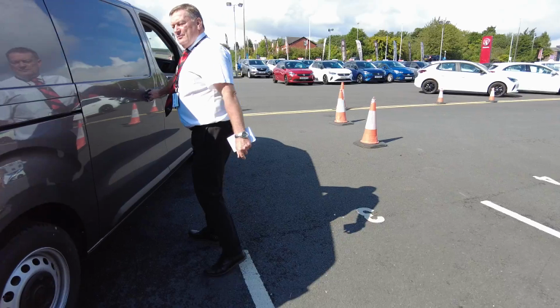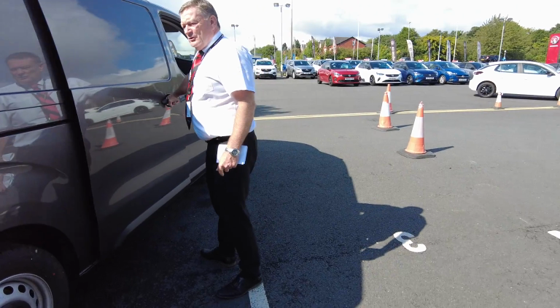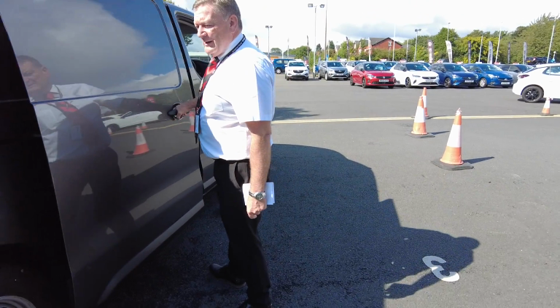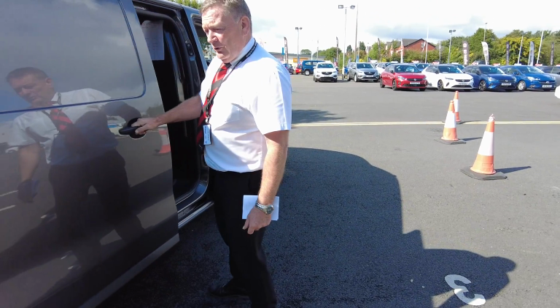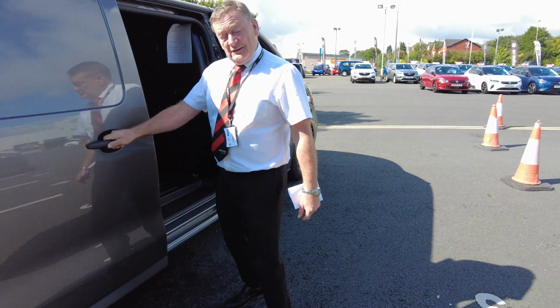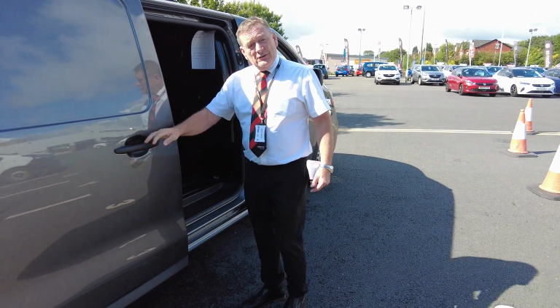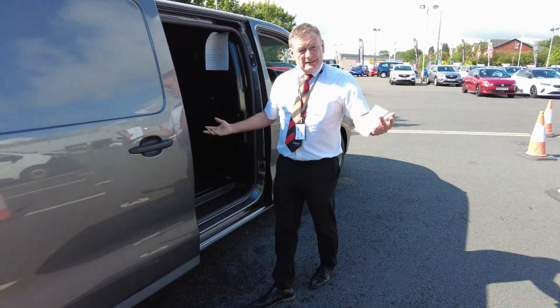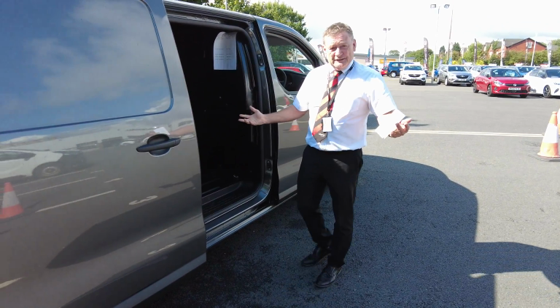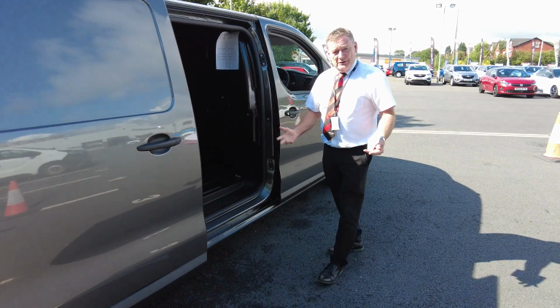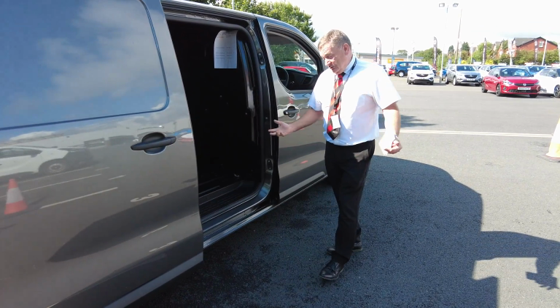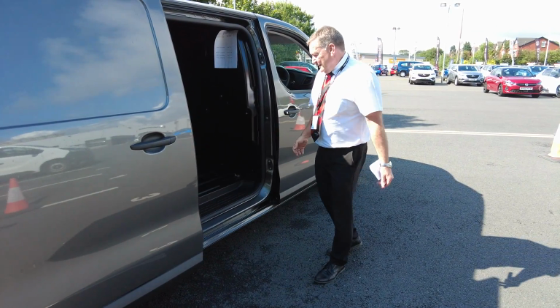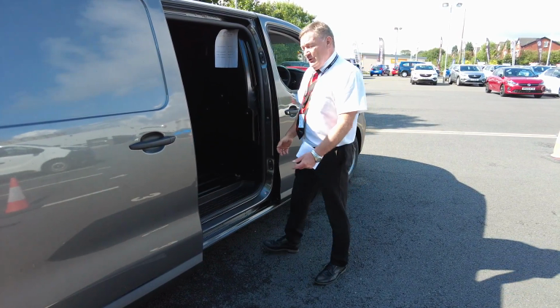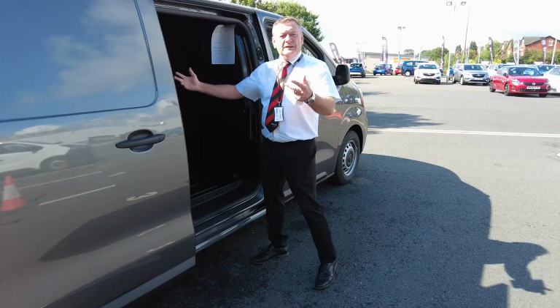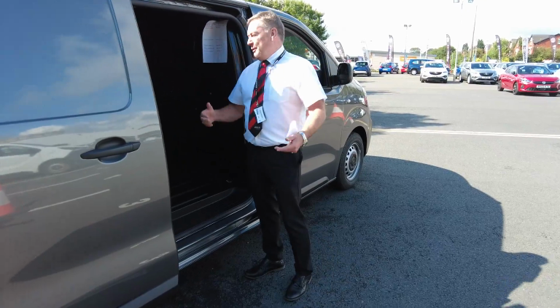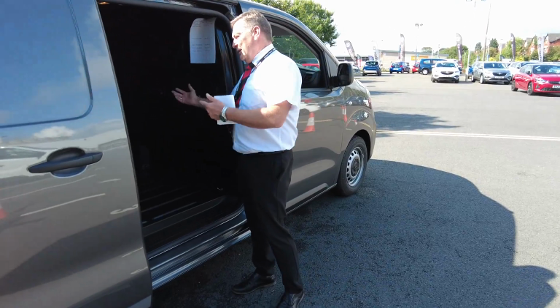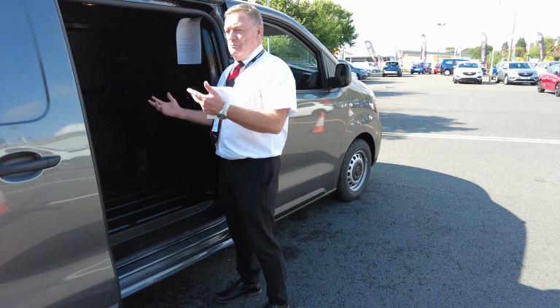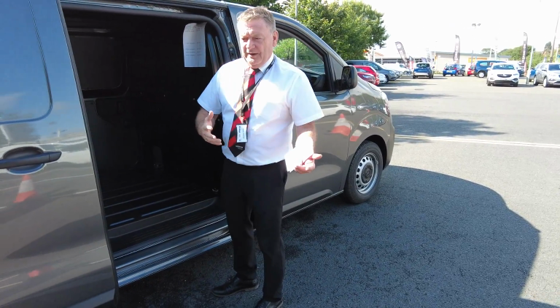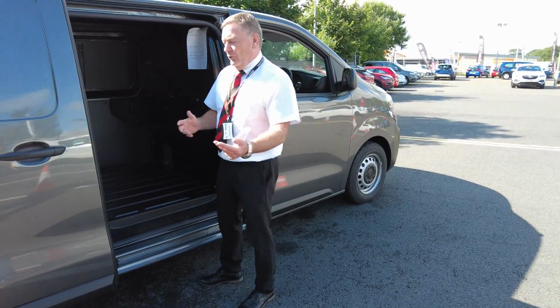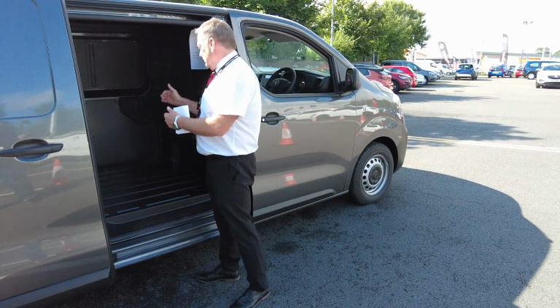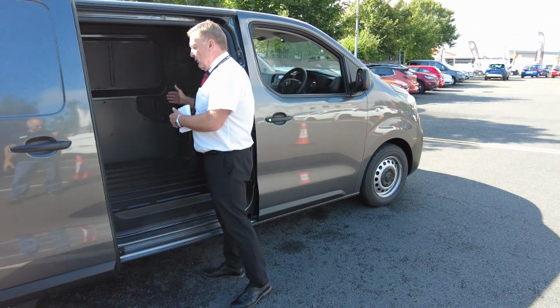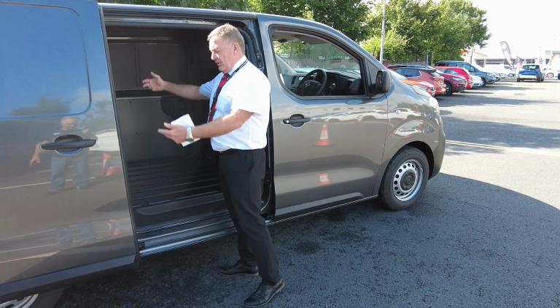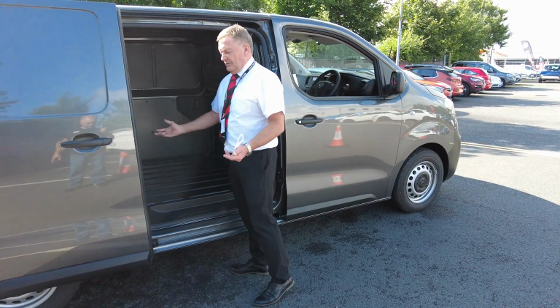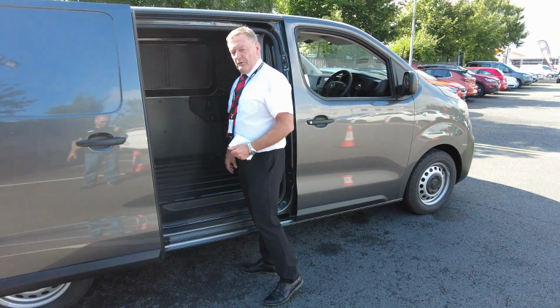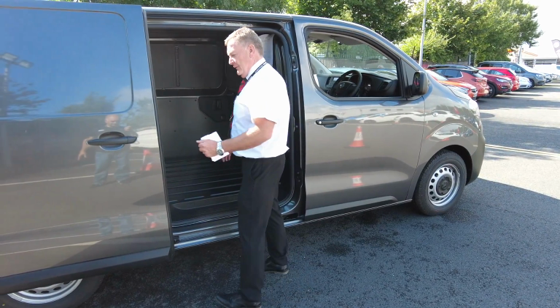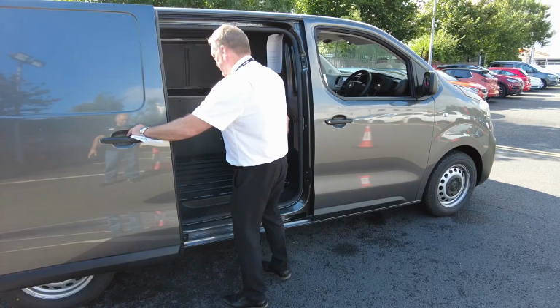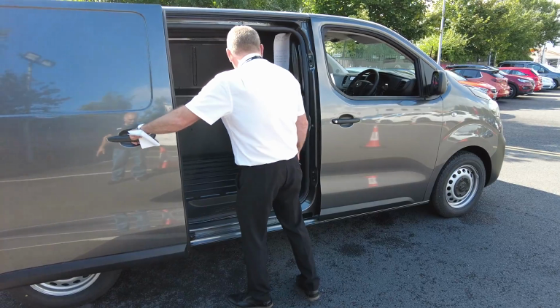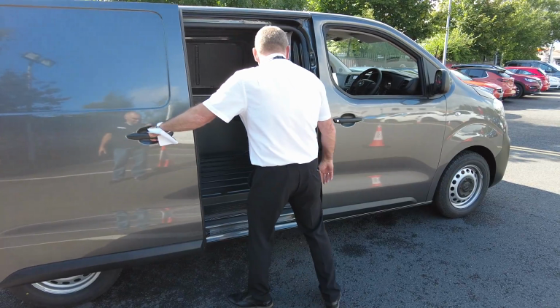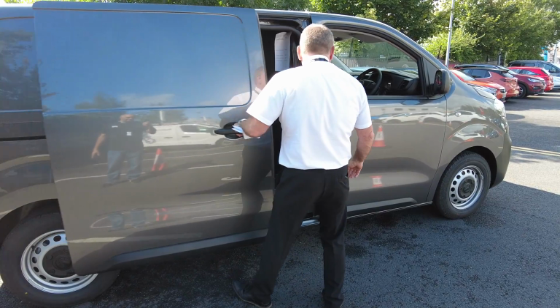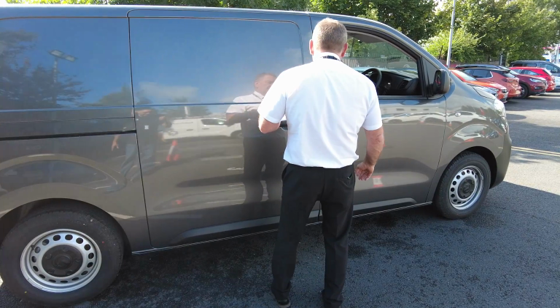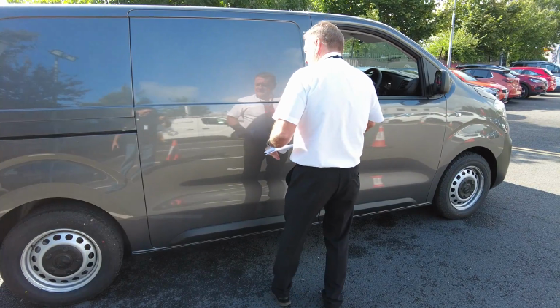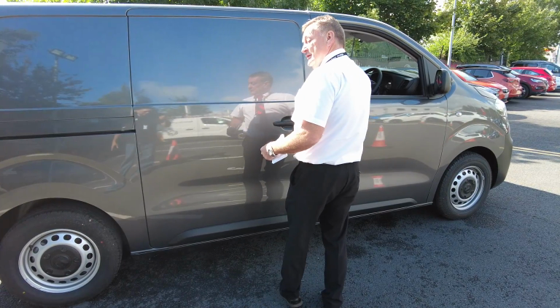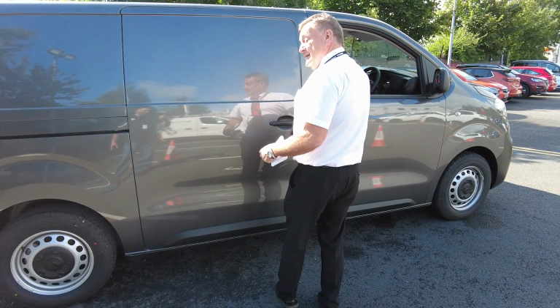It doesn't matter where you park one of these, you've got access all the time, which is great. So if you're going into a tight space, you don't have to try and pack your van in or whatever — you can just go in and you've got access to all your equipment in there. Makes it easy.